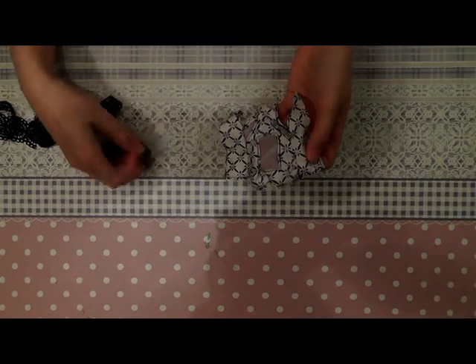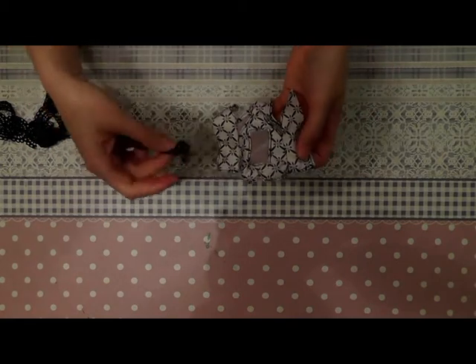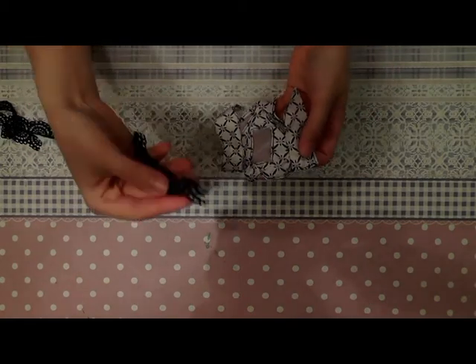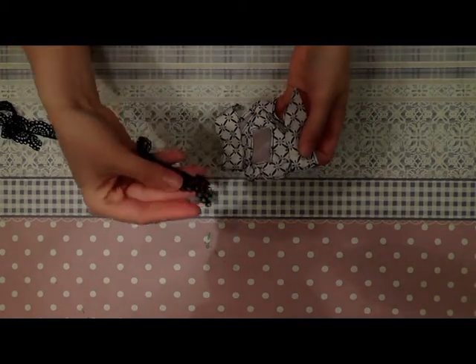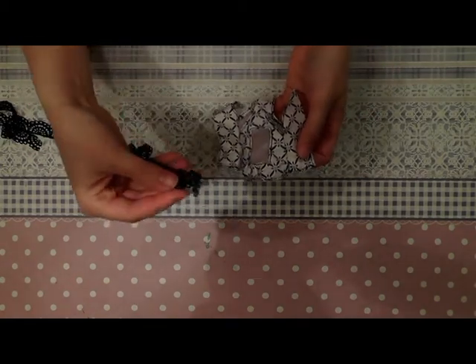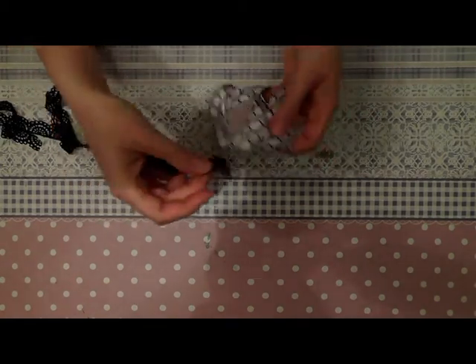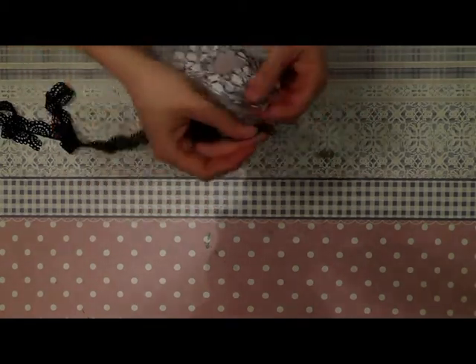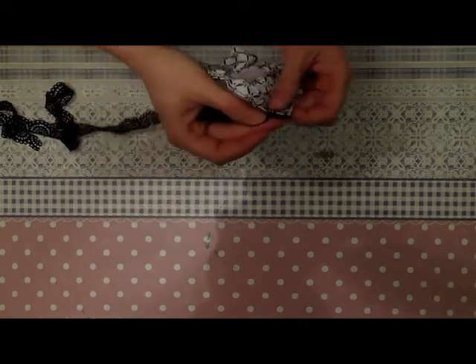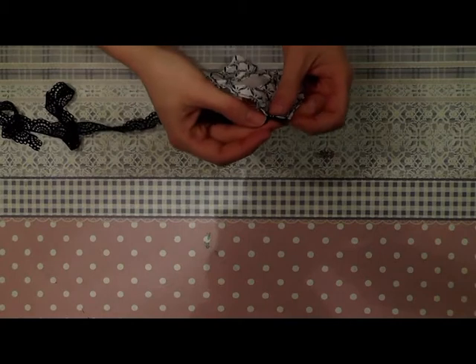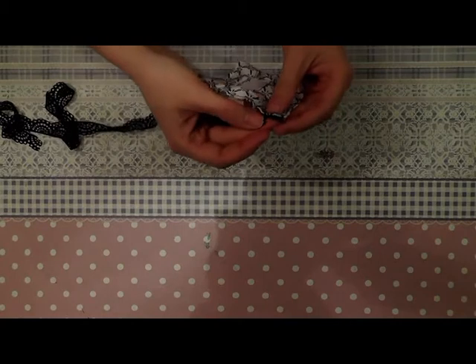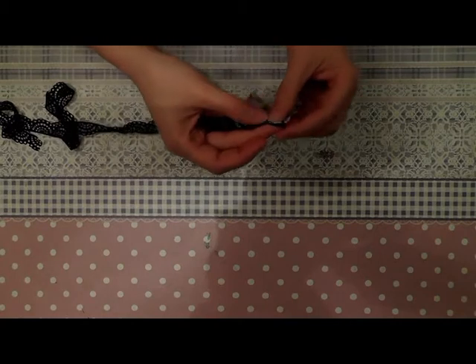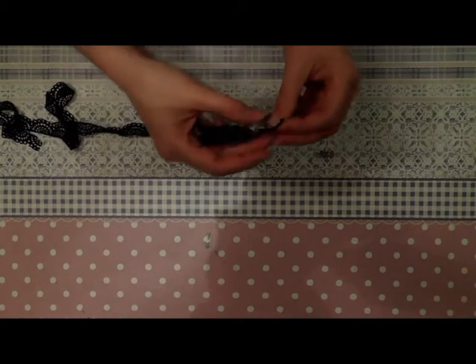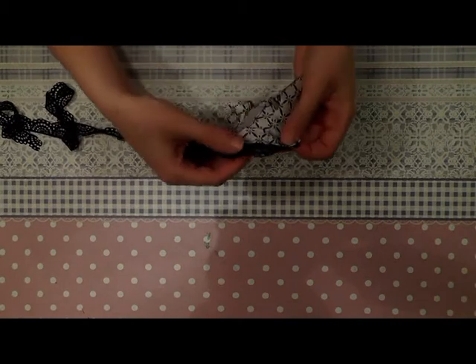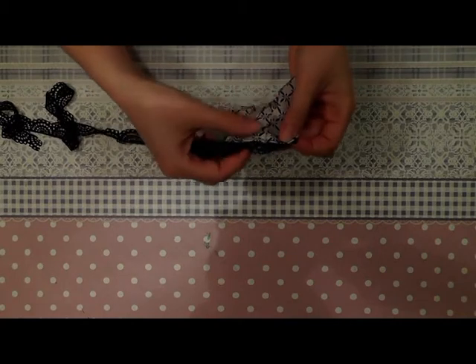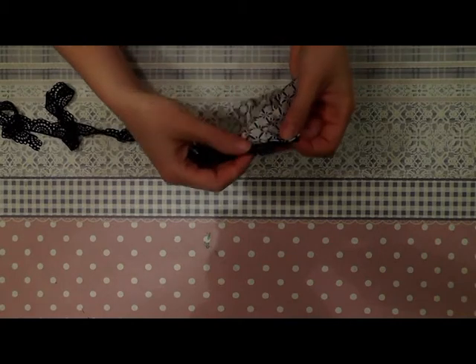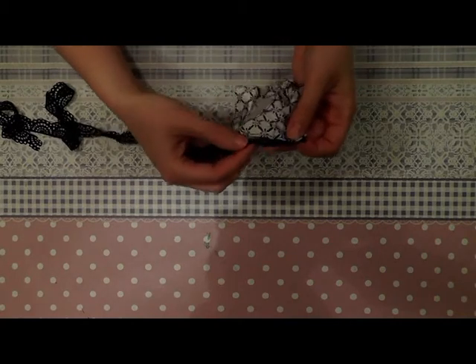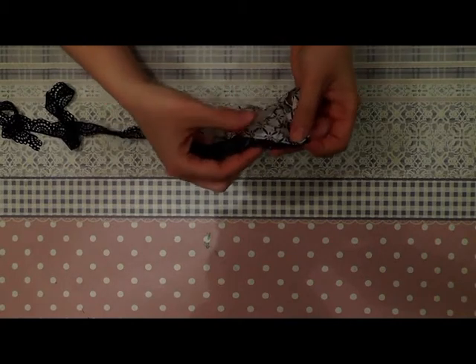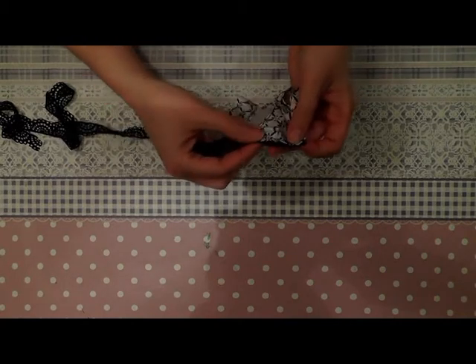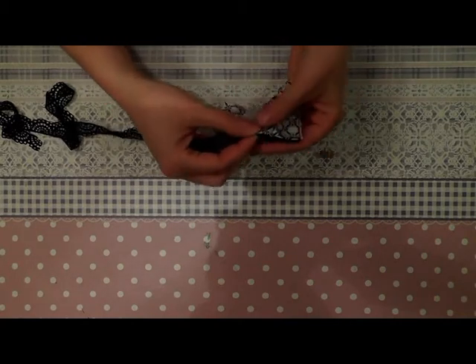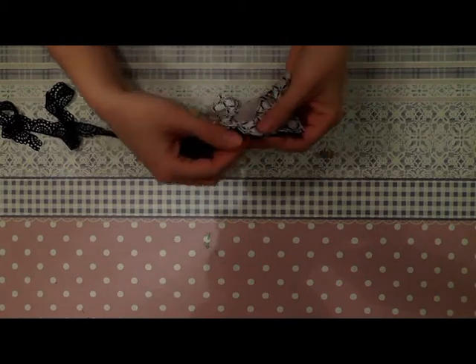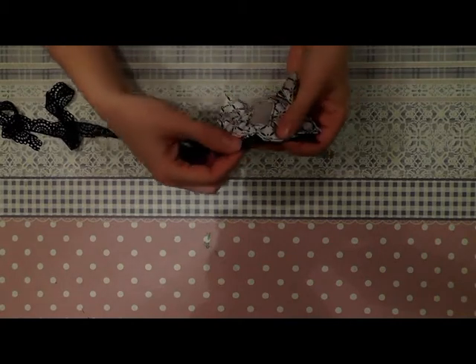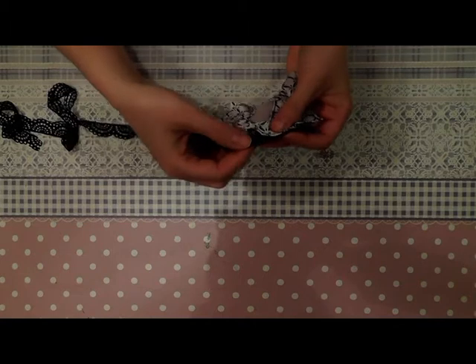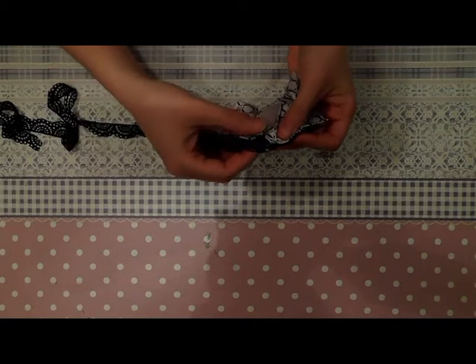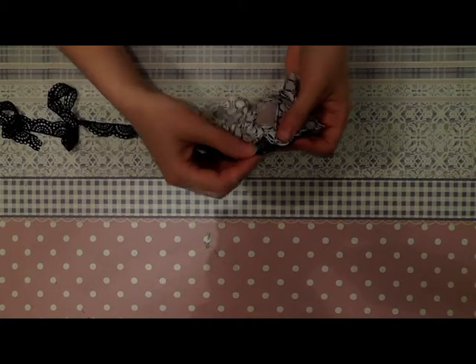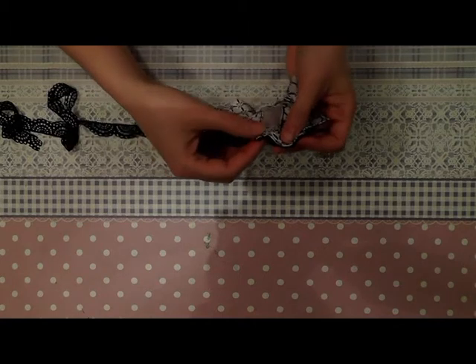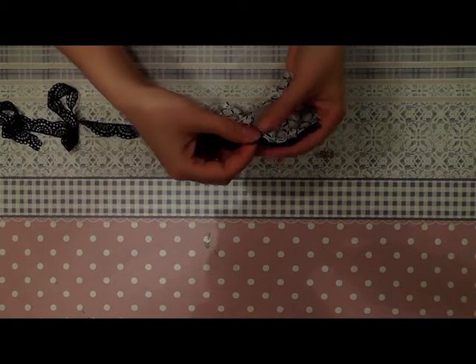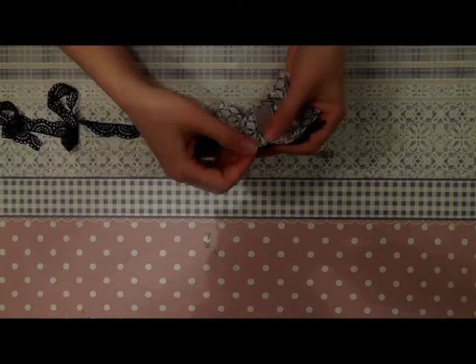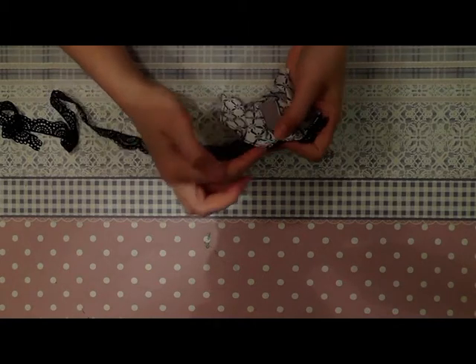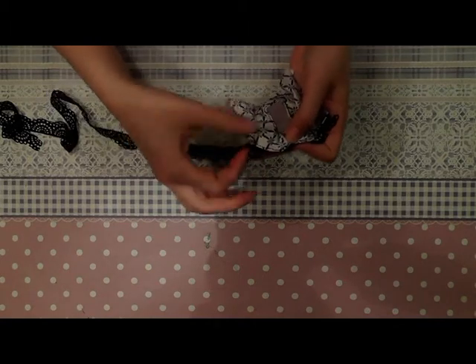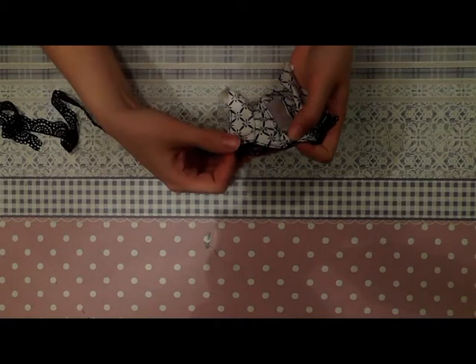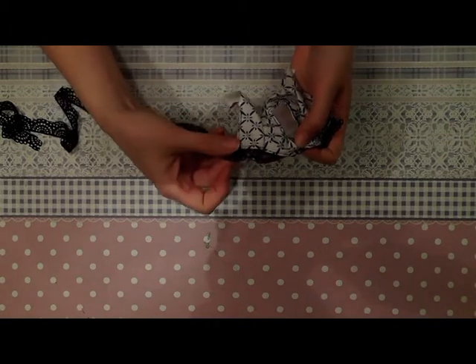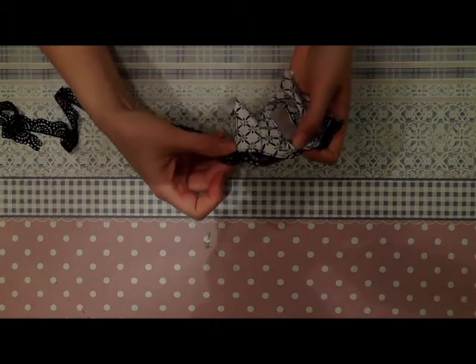I'm taking a piece of lace and I'll sew it as a detail here on the top, from one side to the other side.